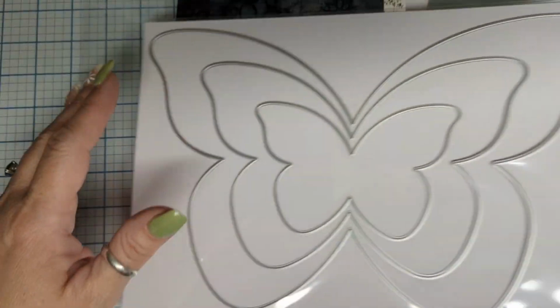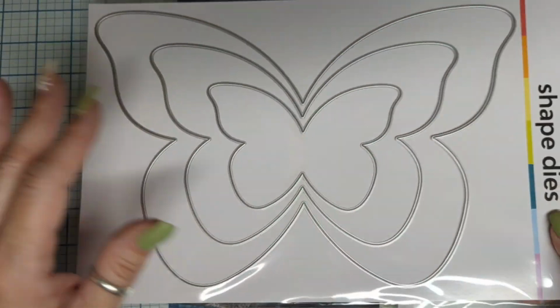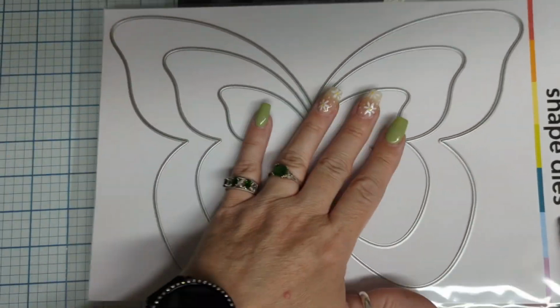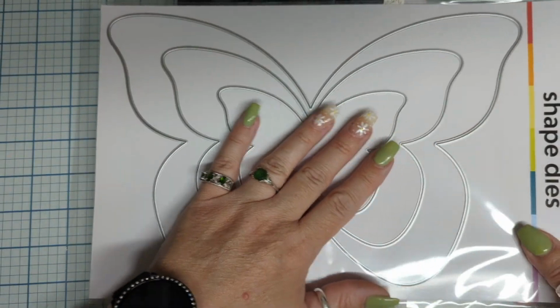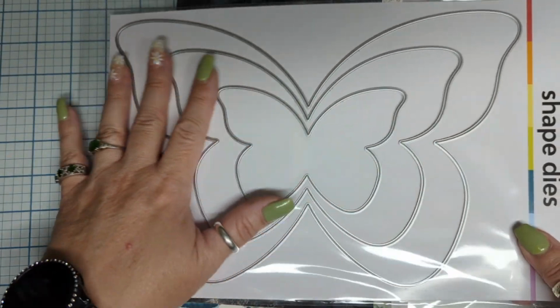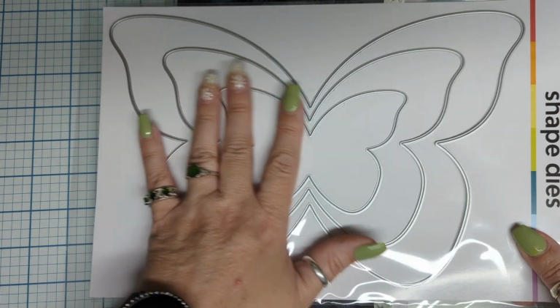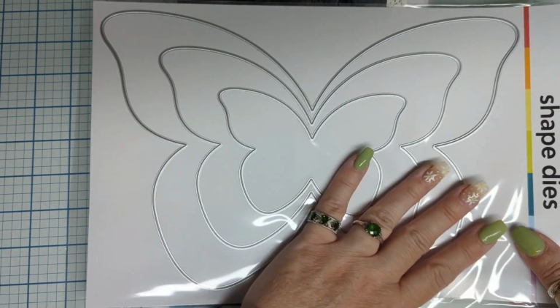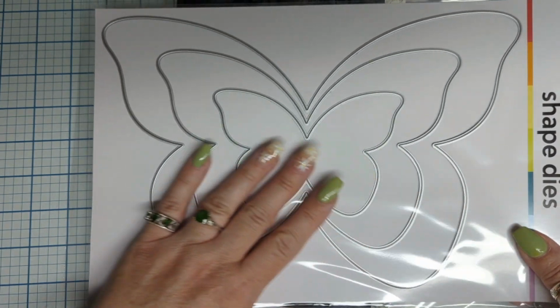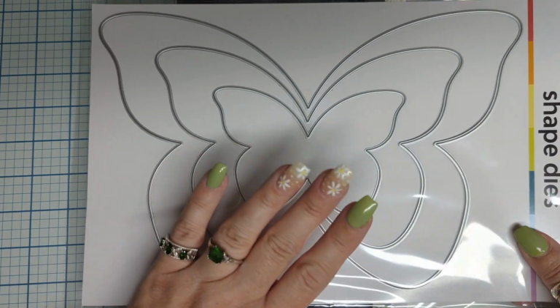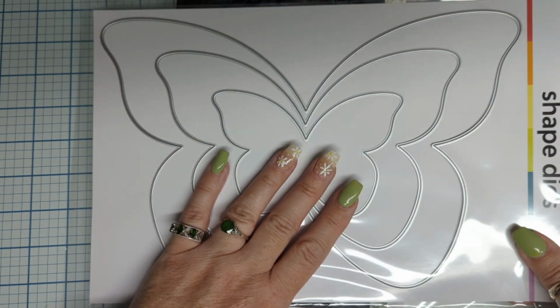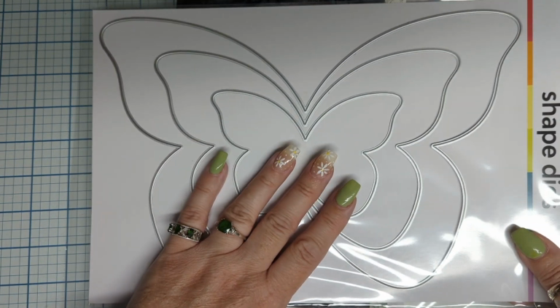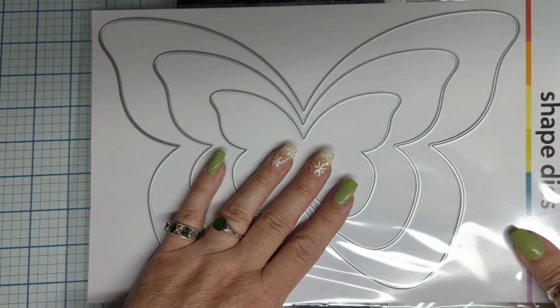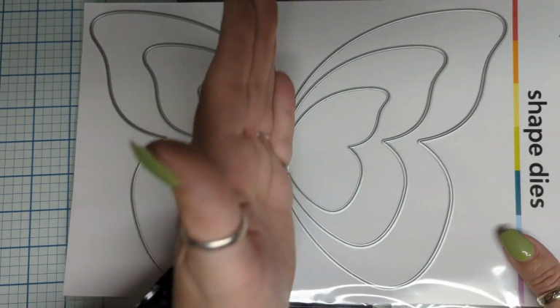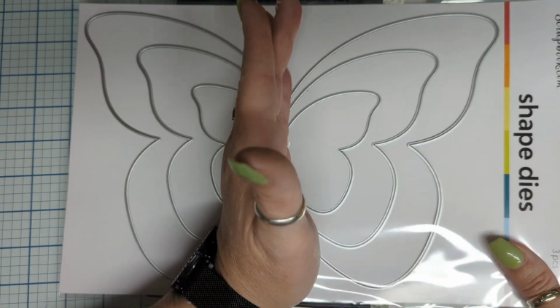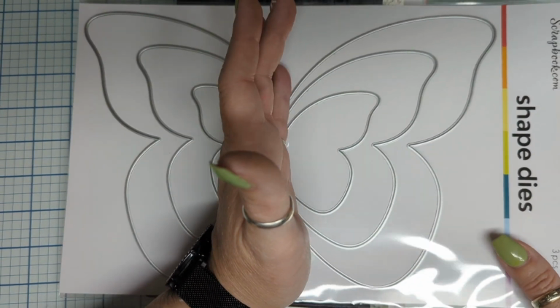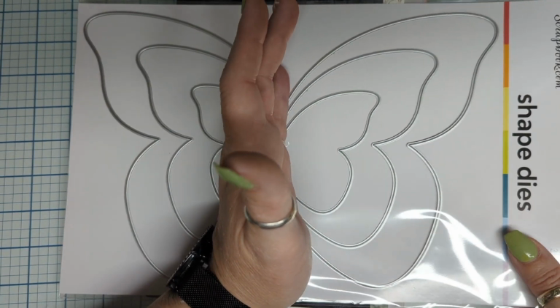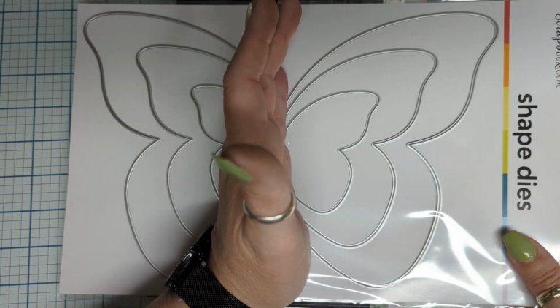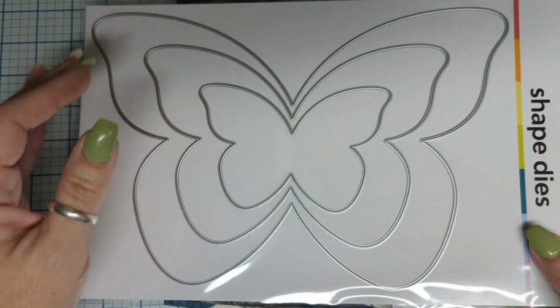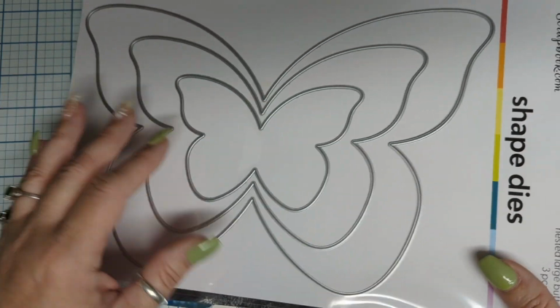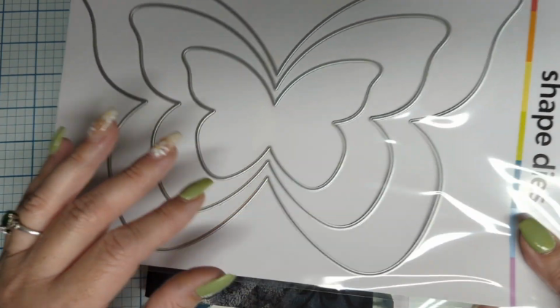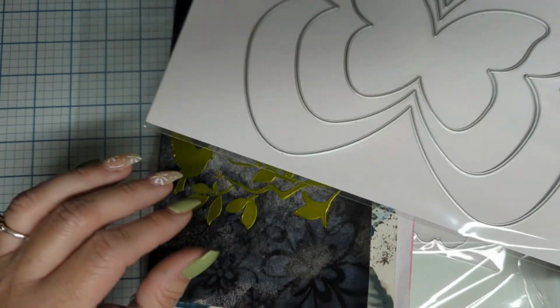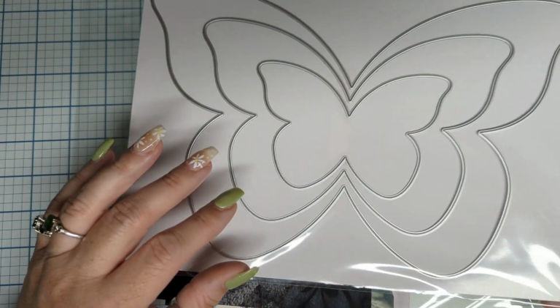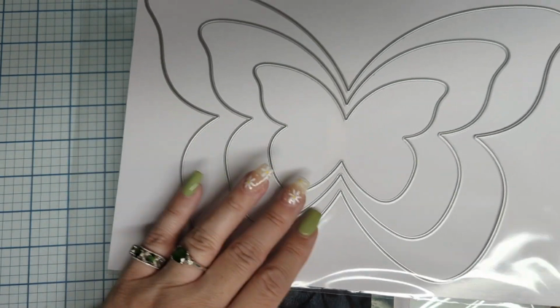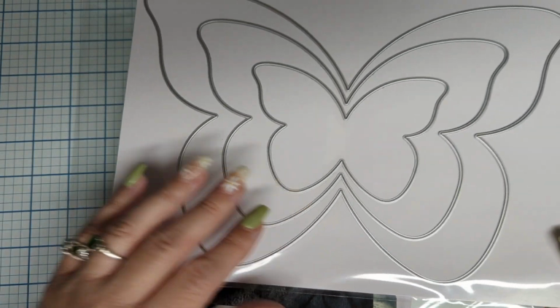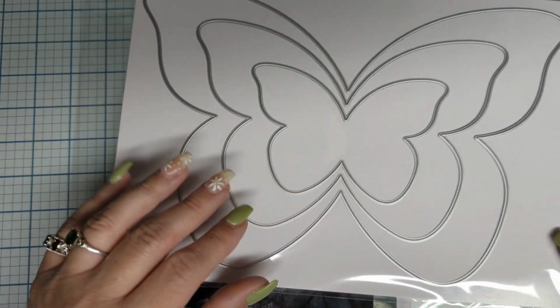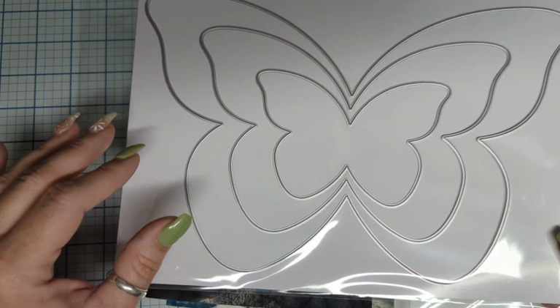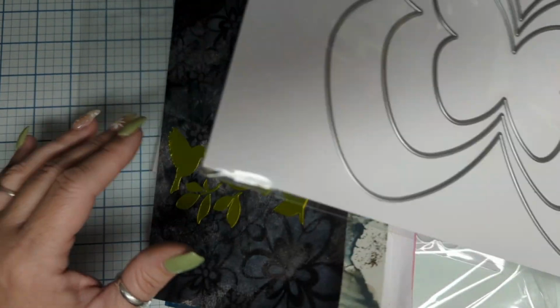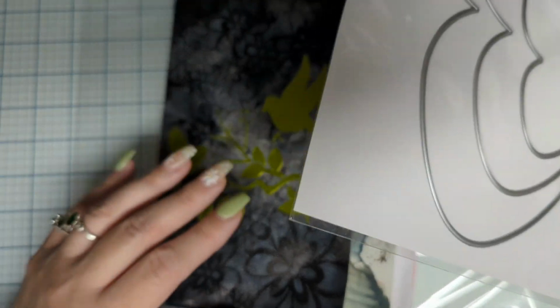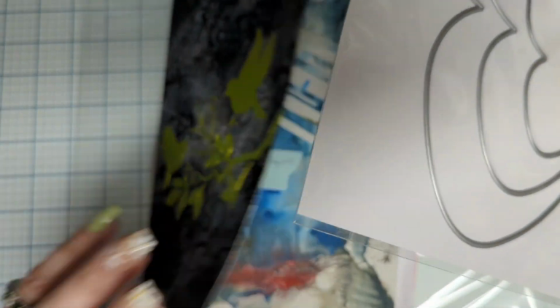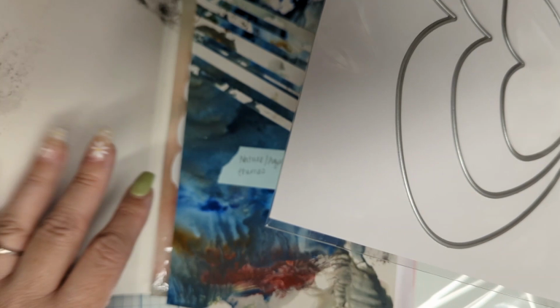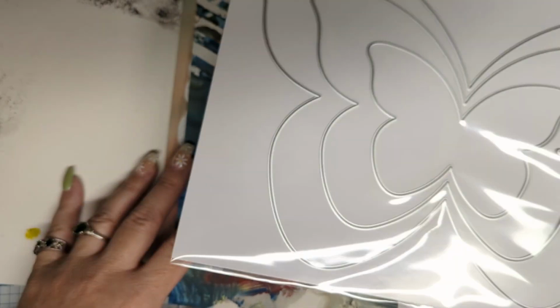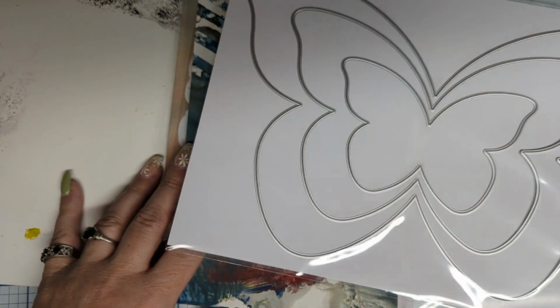But as soon as I saw that this was on sale, I've been wanting it because look at how big it is. As soon as it went on sale, I said I'm getting it because it's going to look fabulous in my journal.